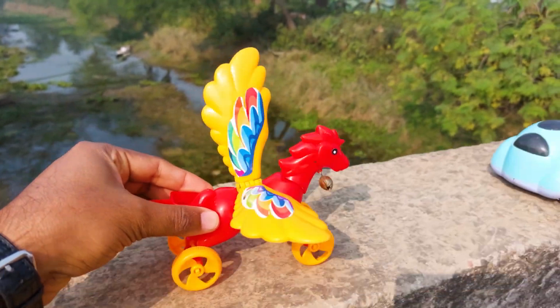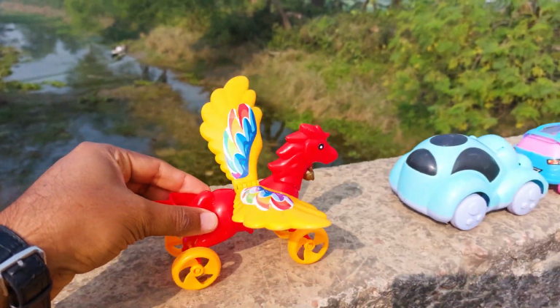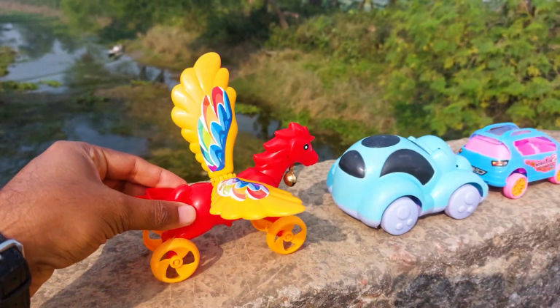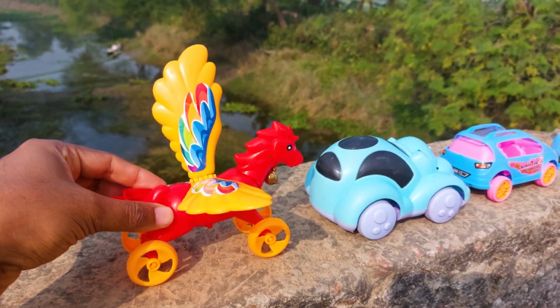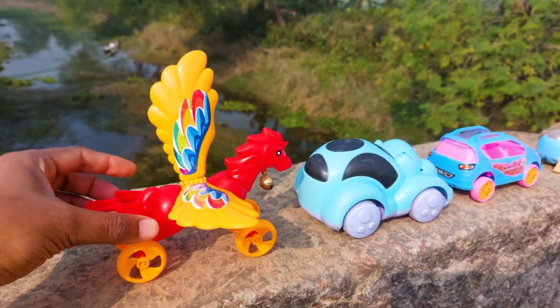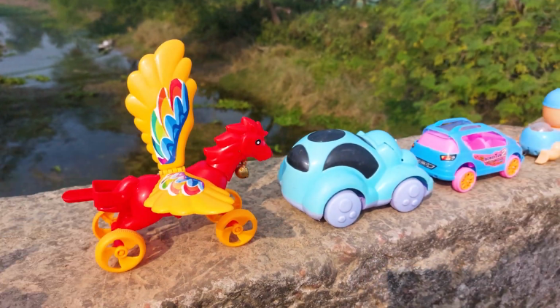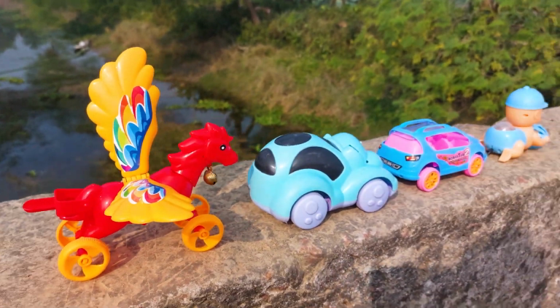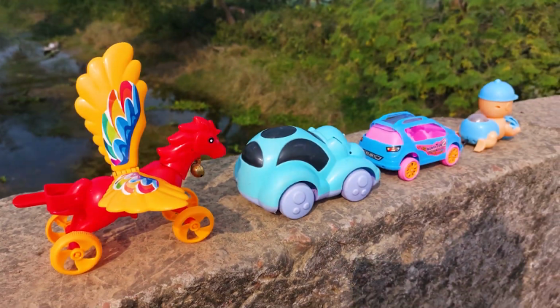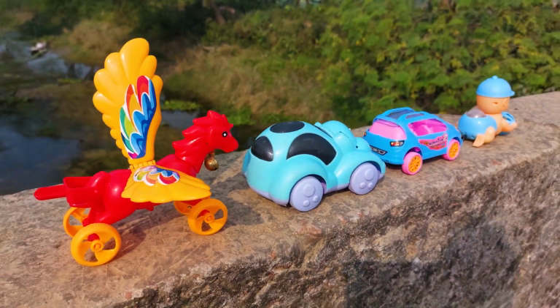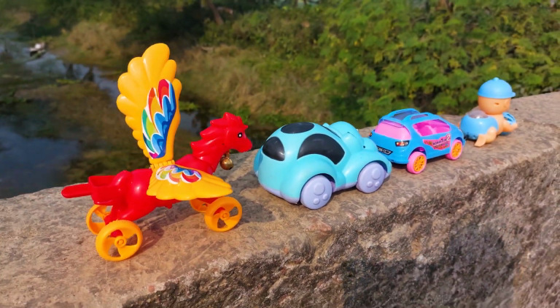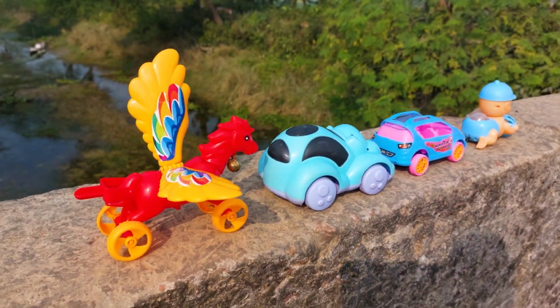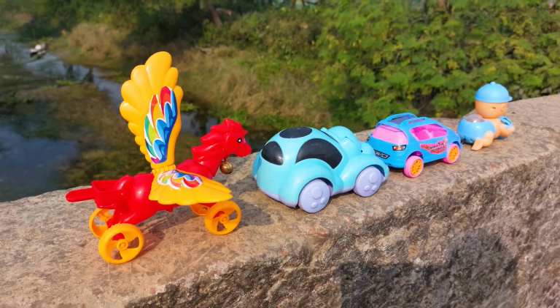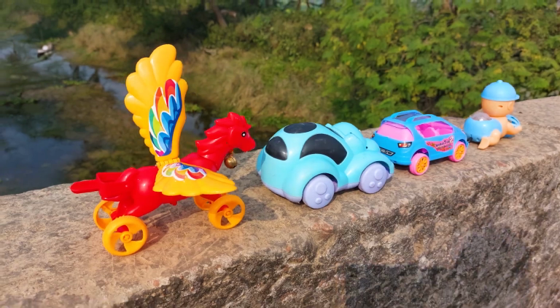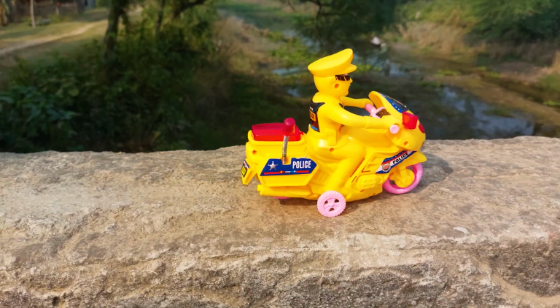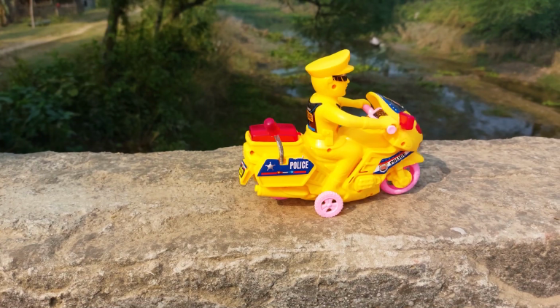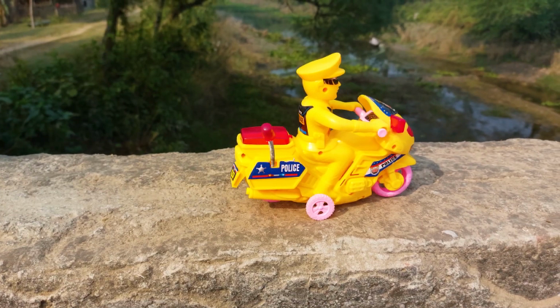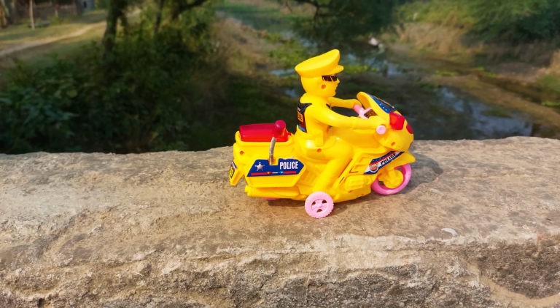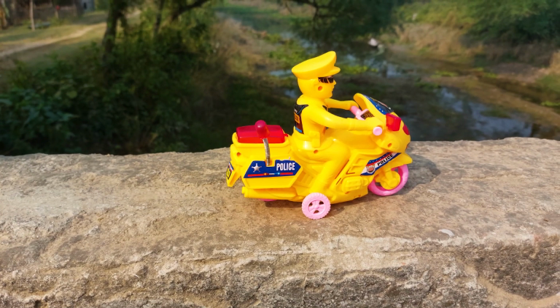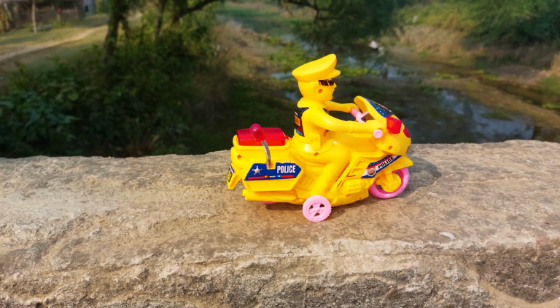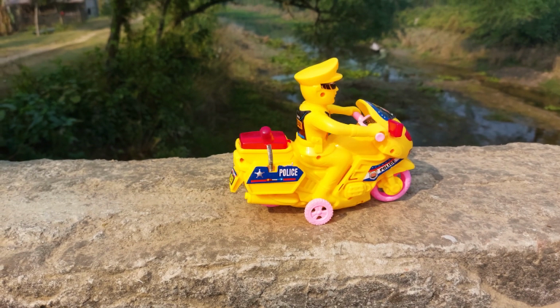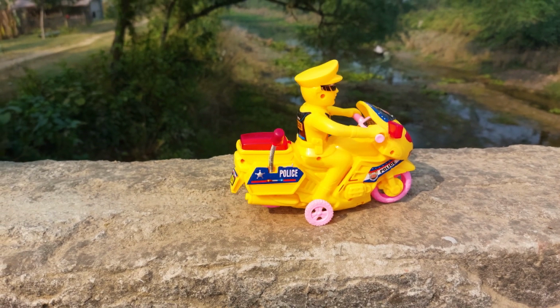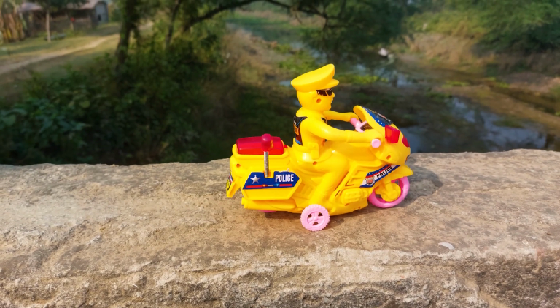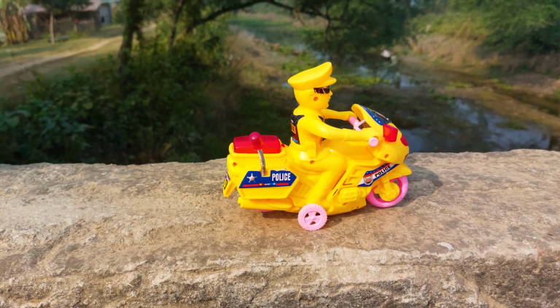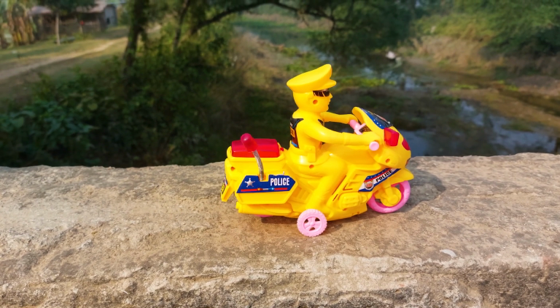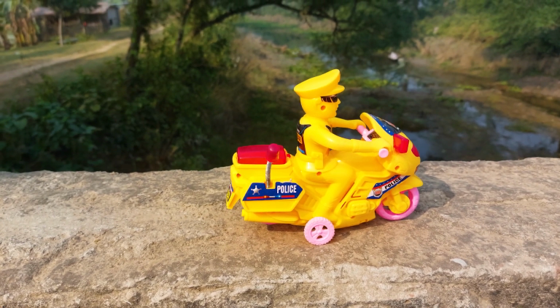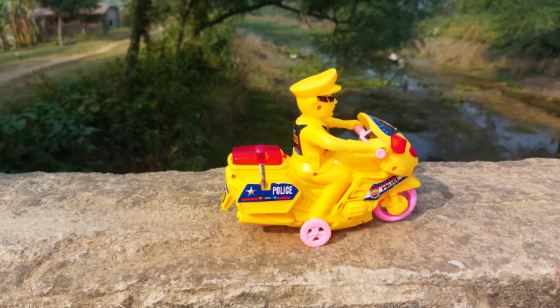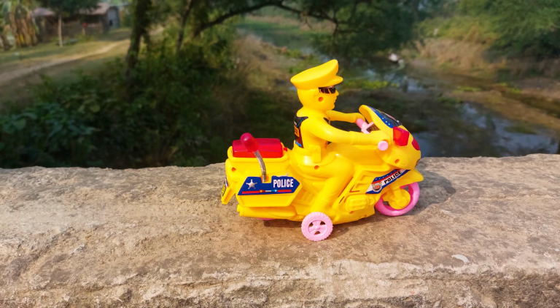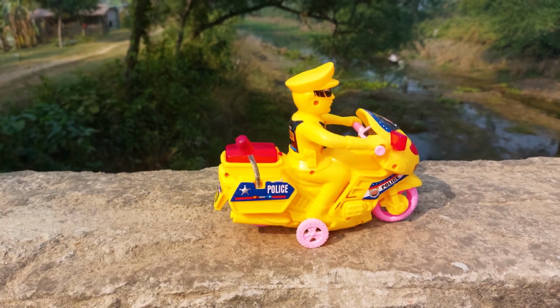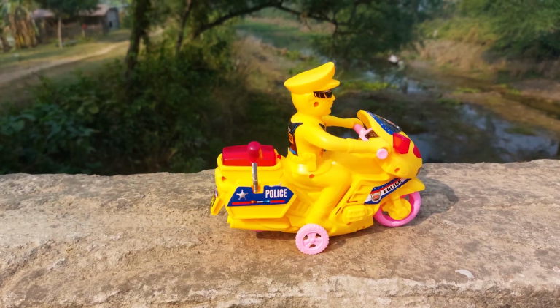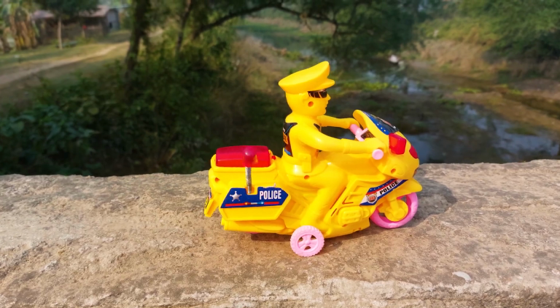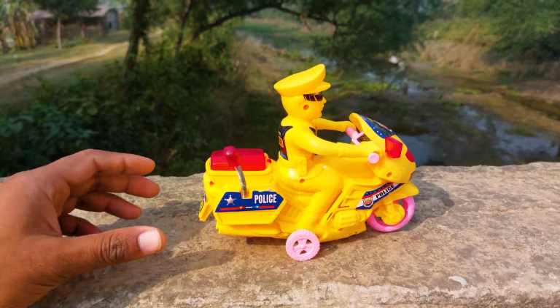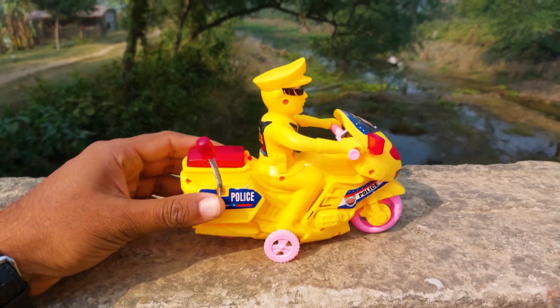I'll park here beside the elephant car. The next one is a police bike — this is a yellow color police bike. I'll try driving this one.